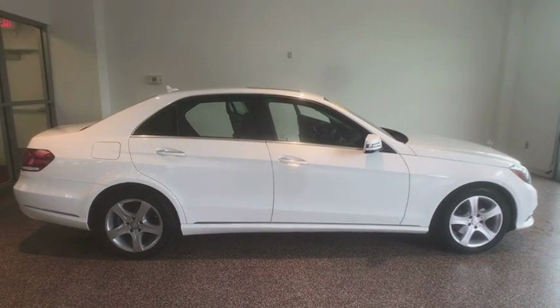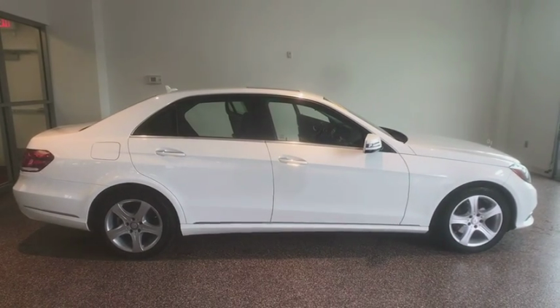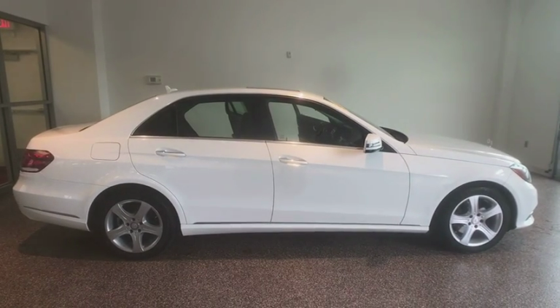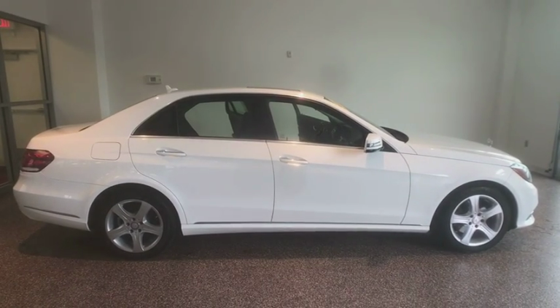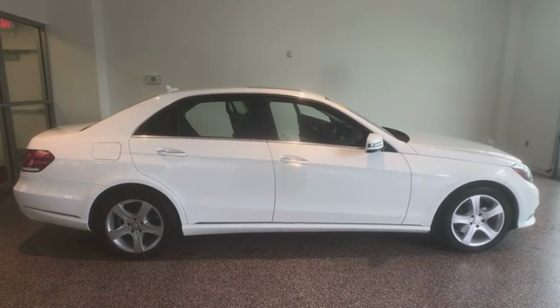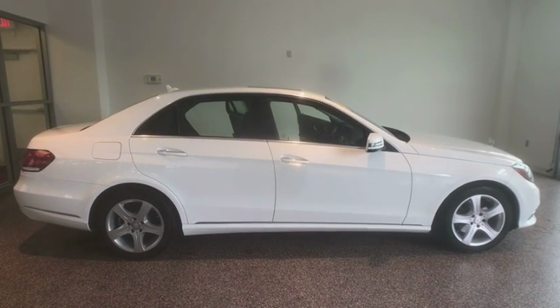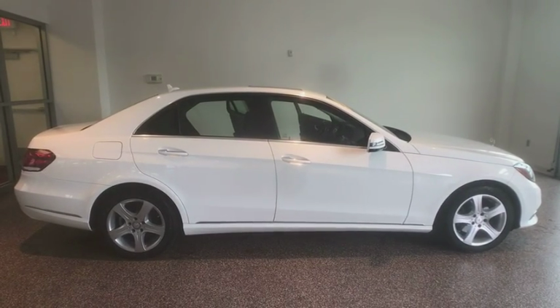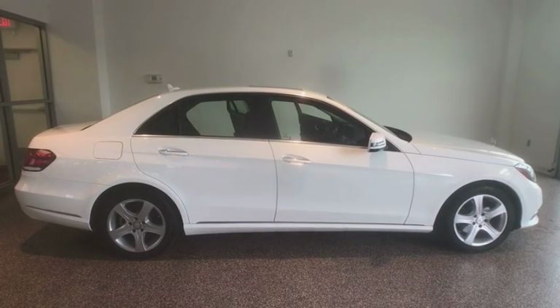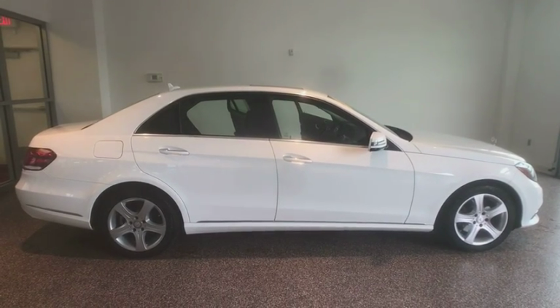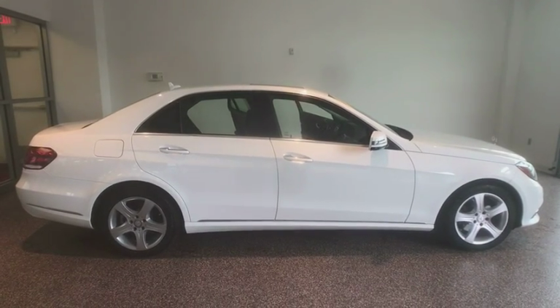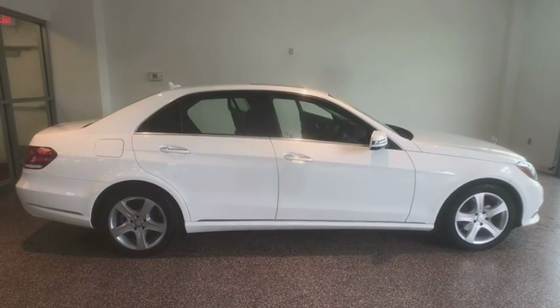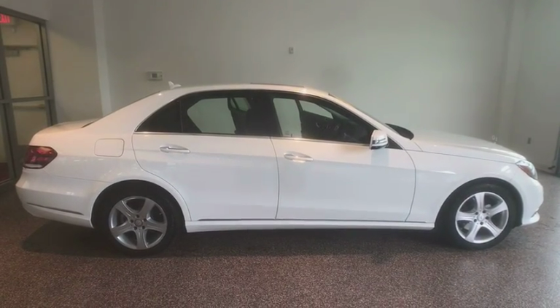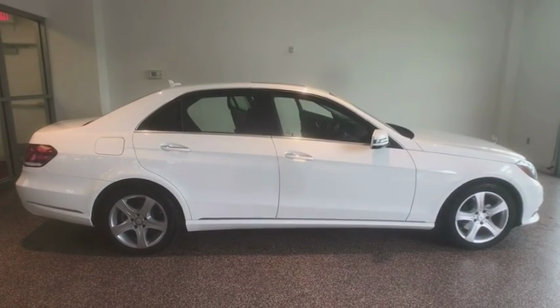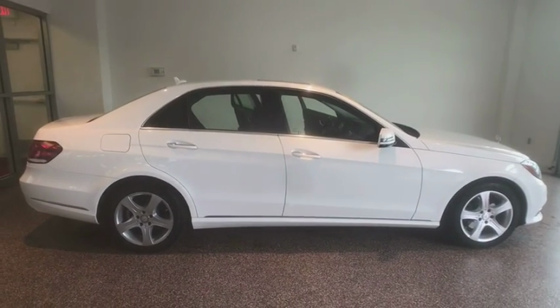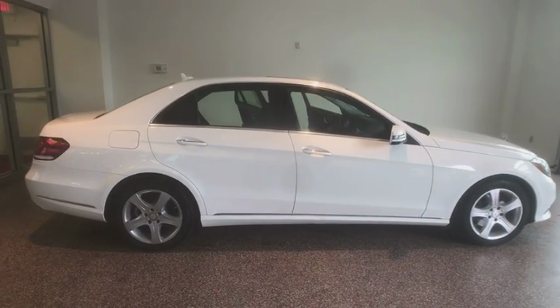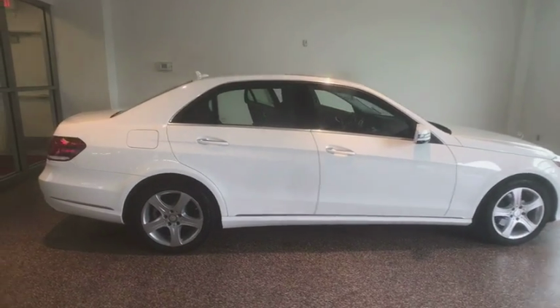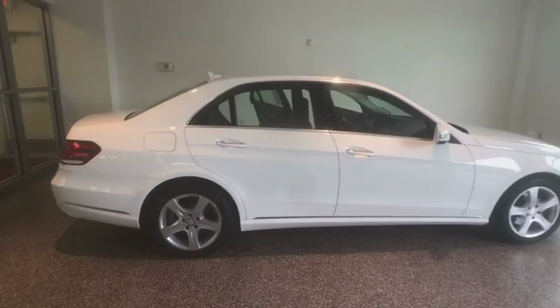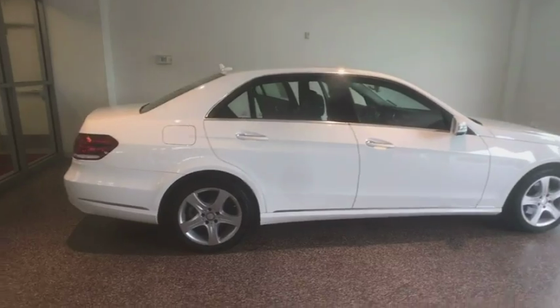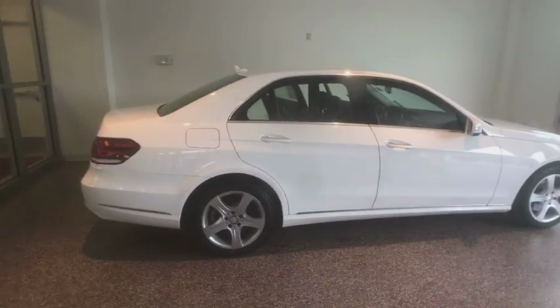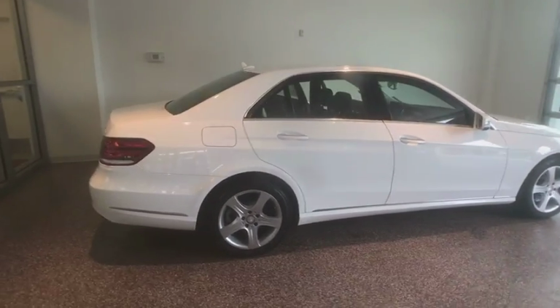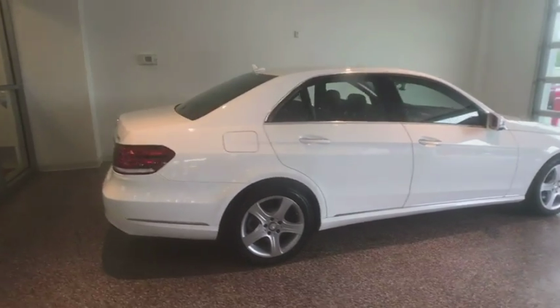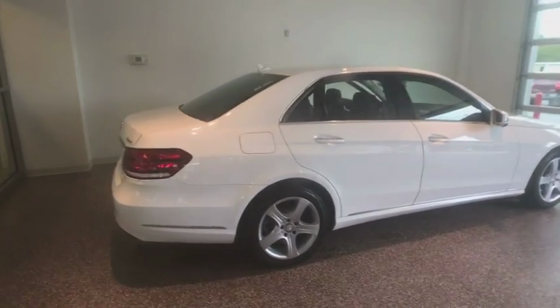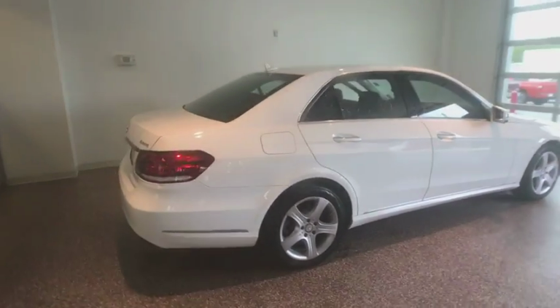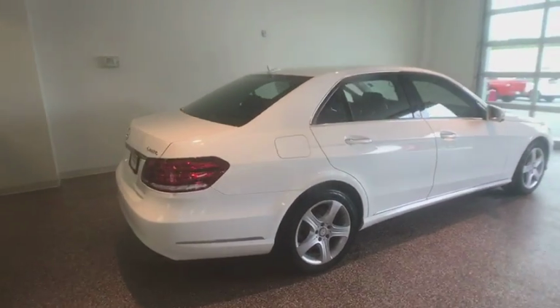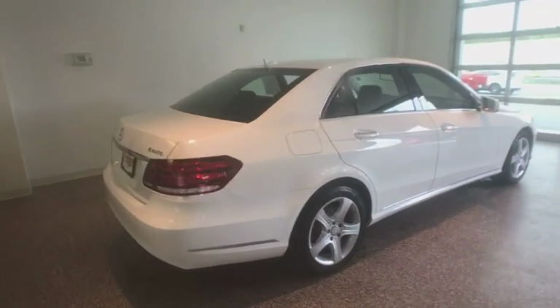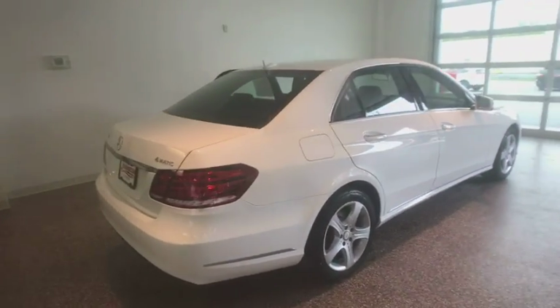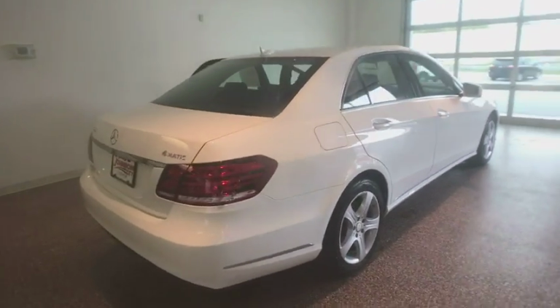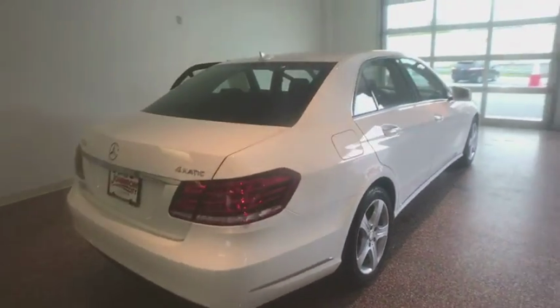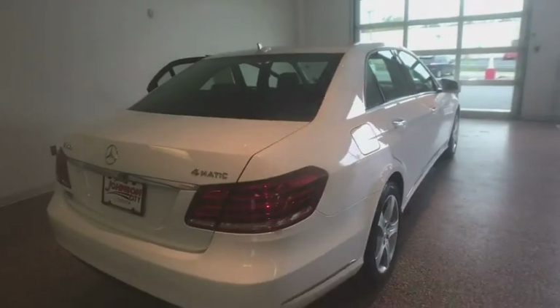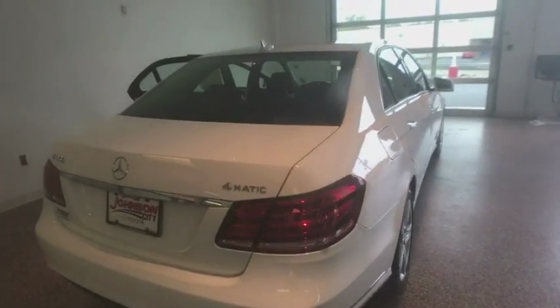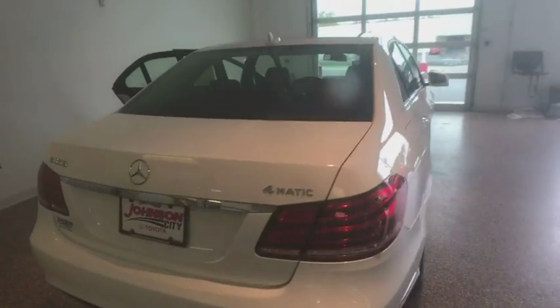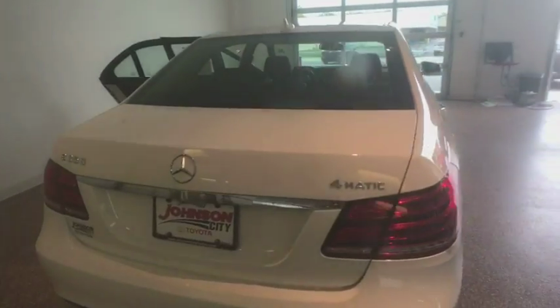The Mercedes E-Class is an impressive ride, very smooth and punchy. This vehicle has less than 55,000 miles.